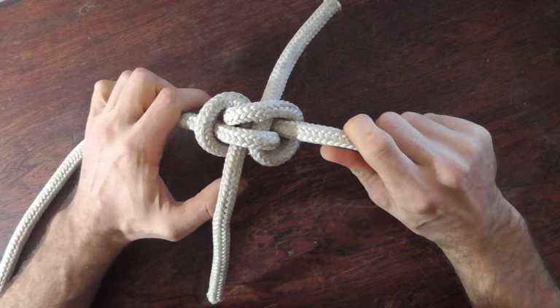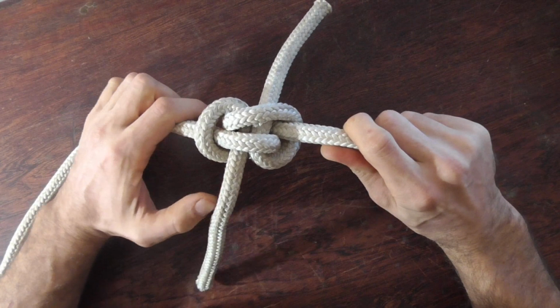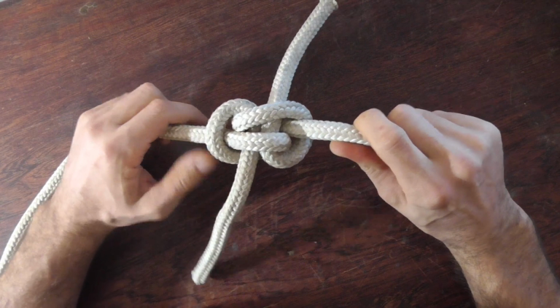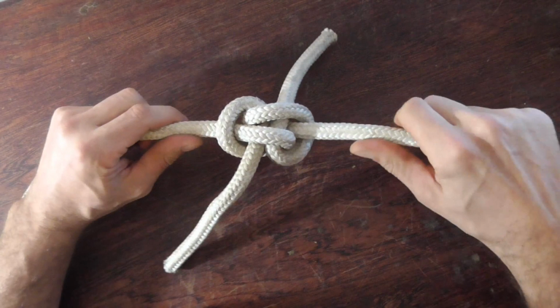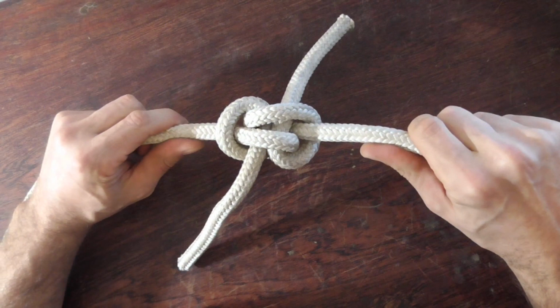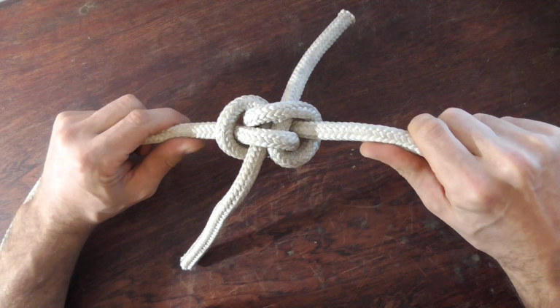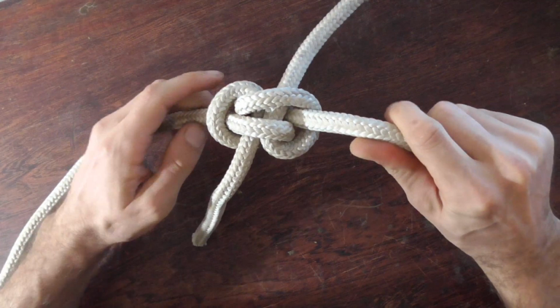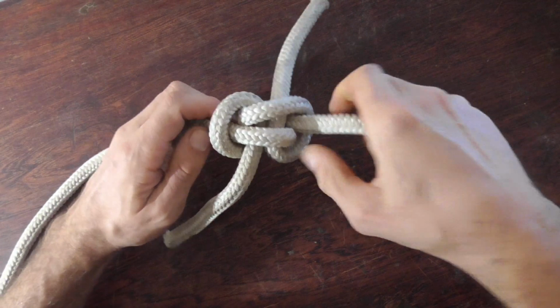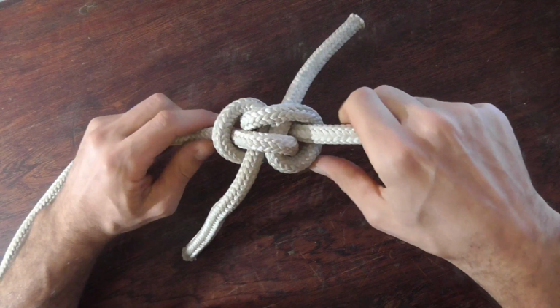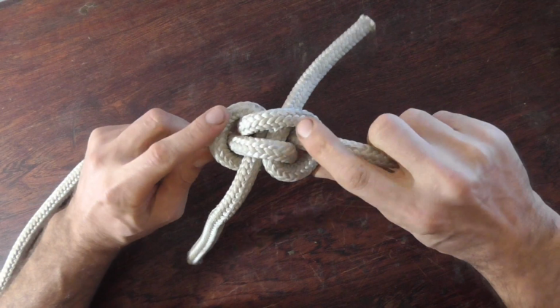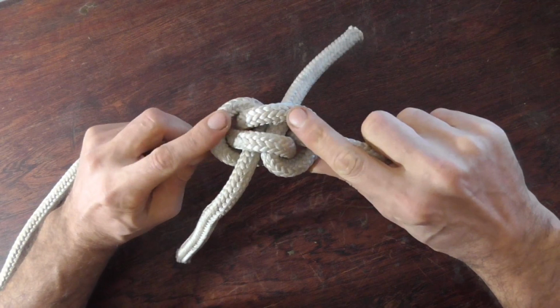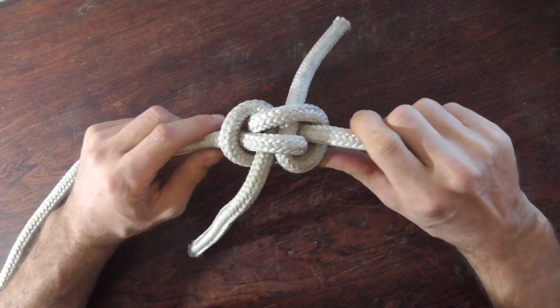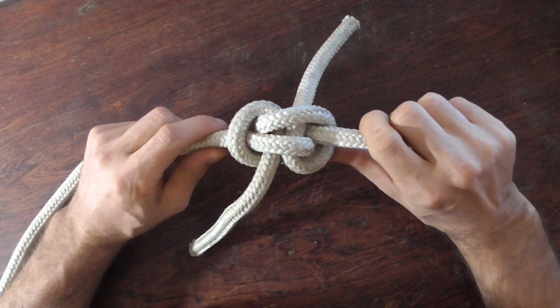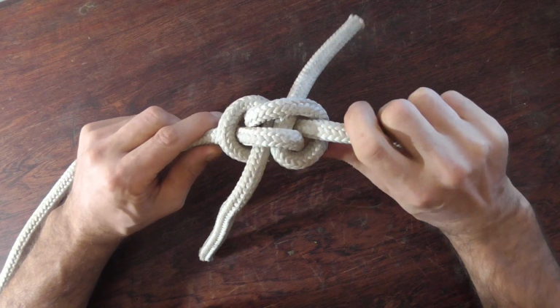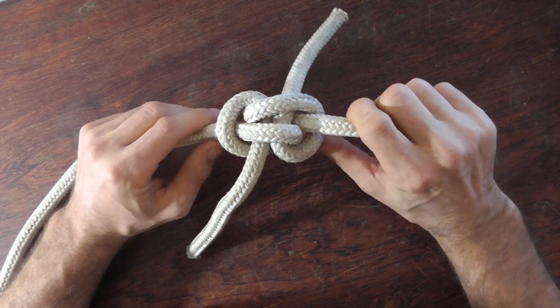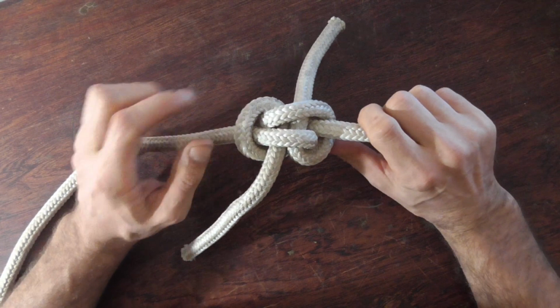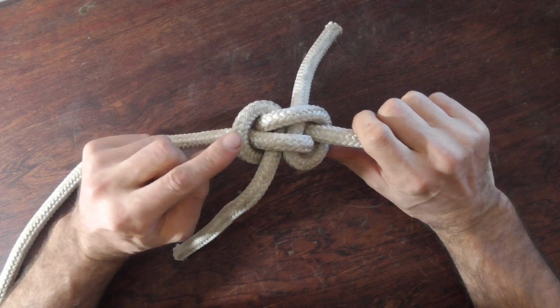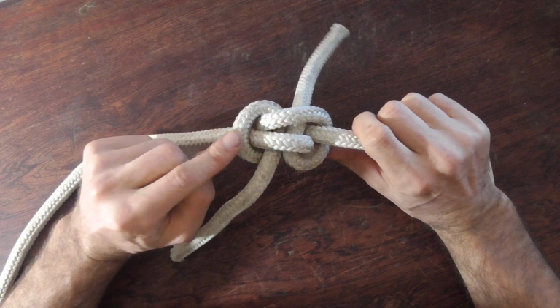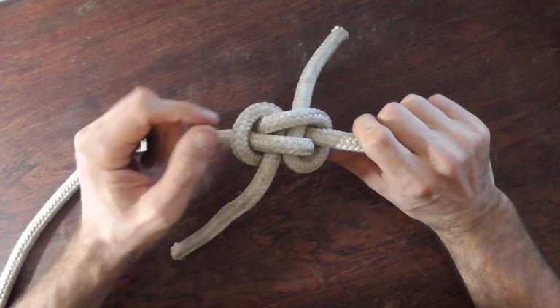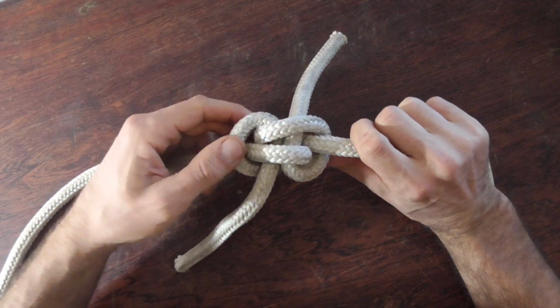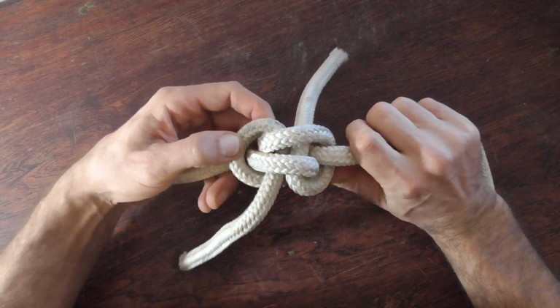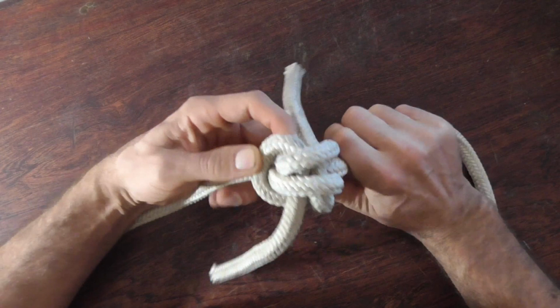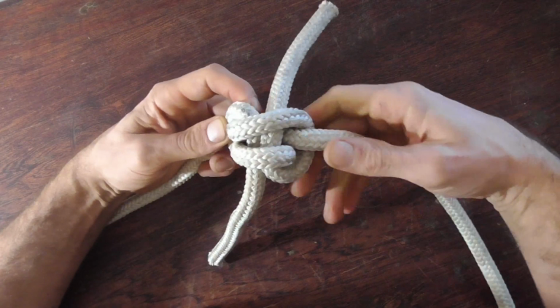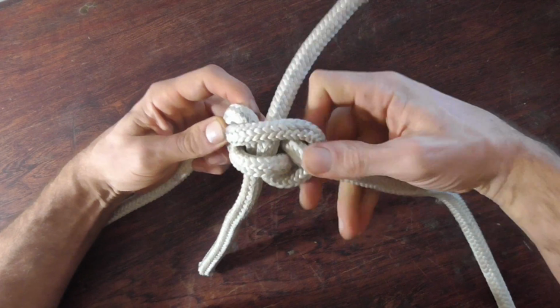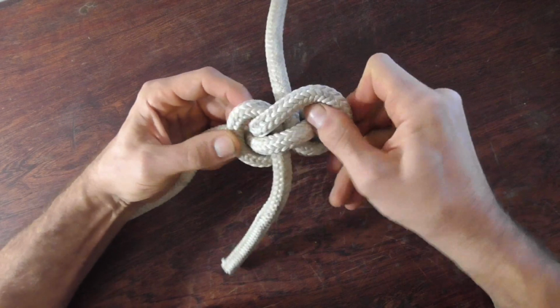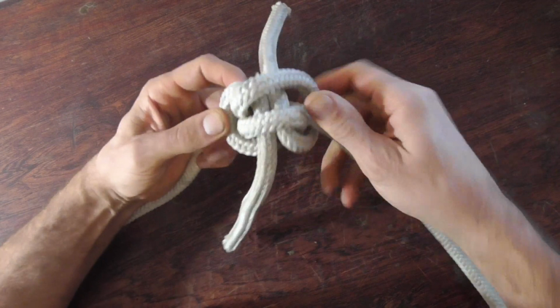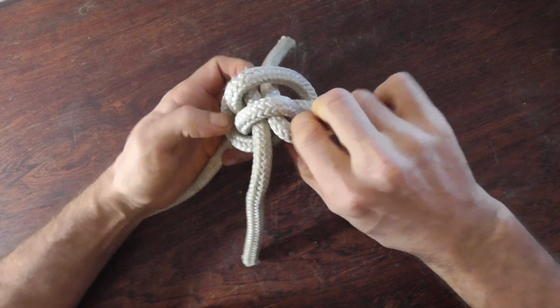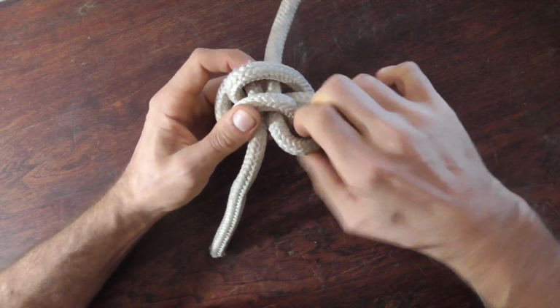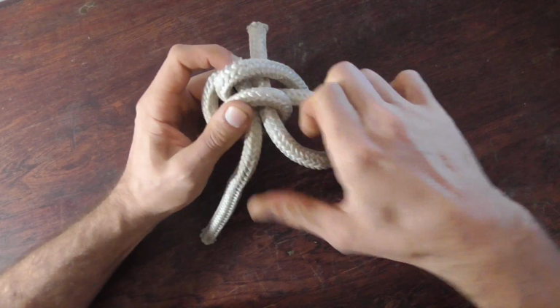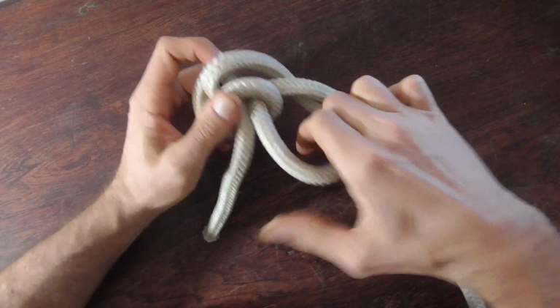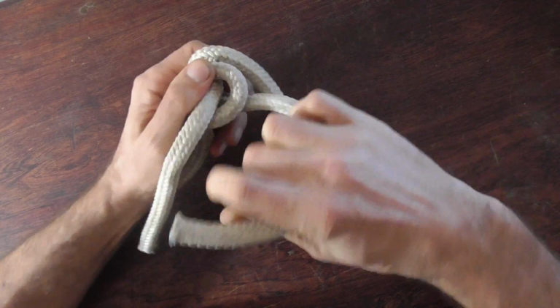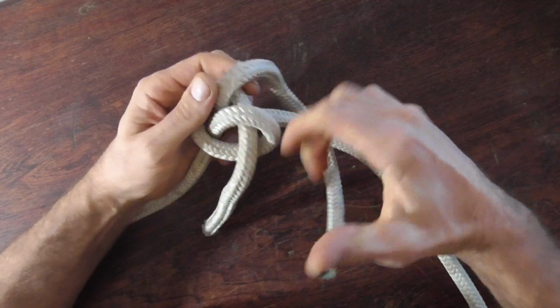It's also exceptional for heavy rigging applications because even if you put enormous loads on this knot, it's still easy to undo — just by breaking these bars and then pulling the working end through.